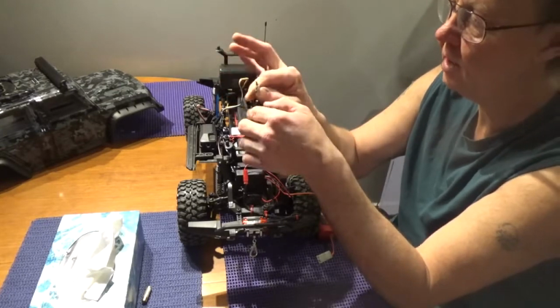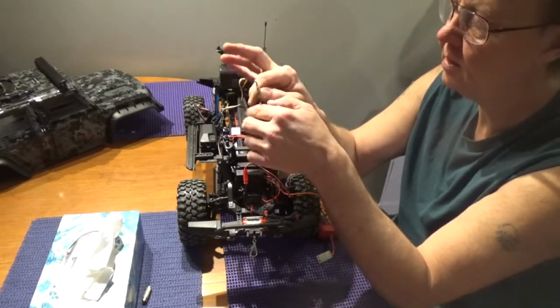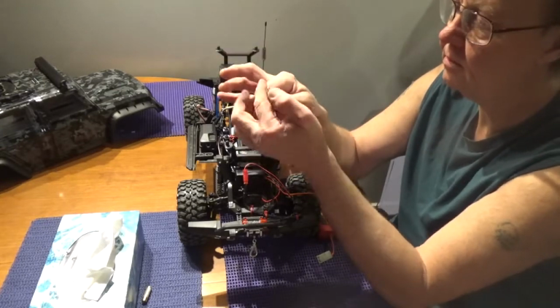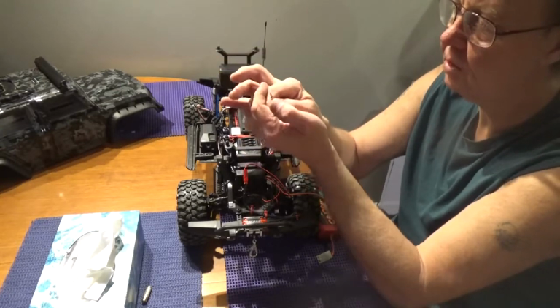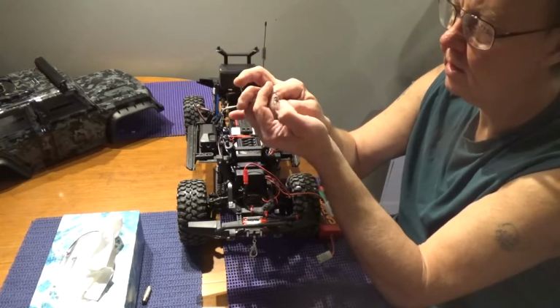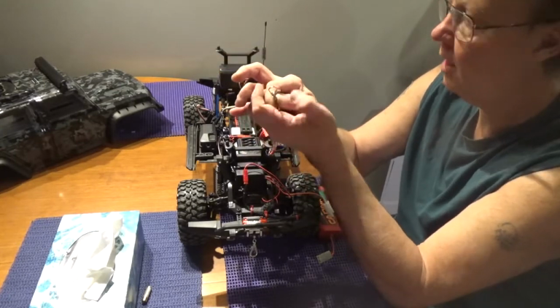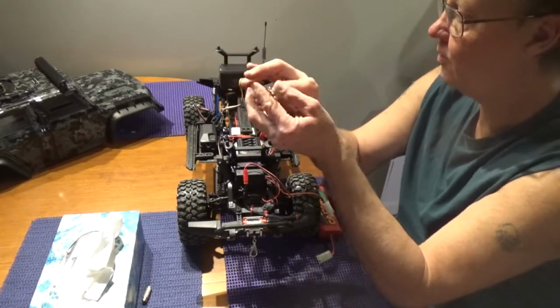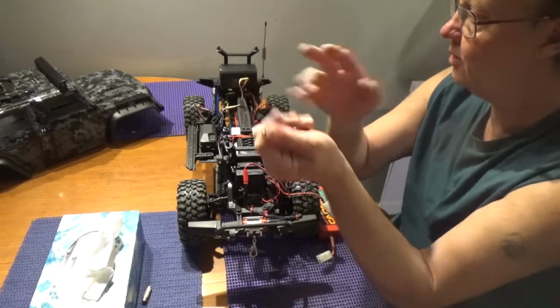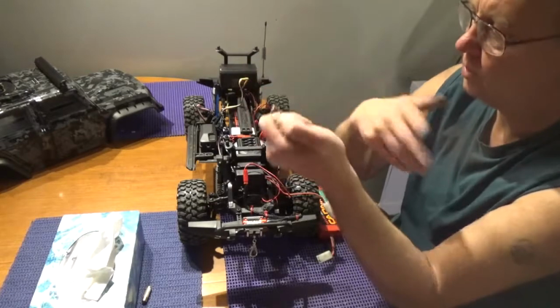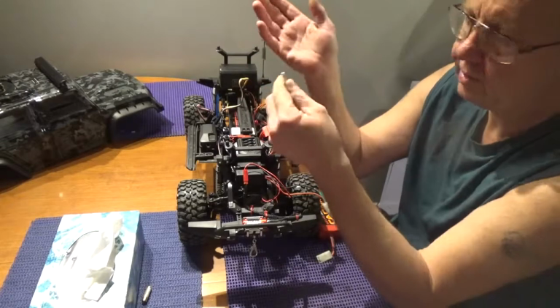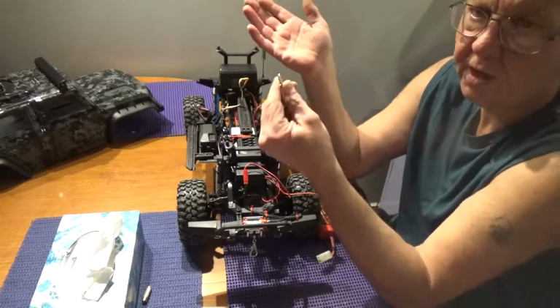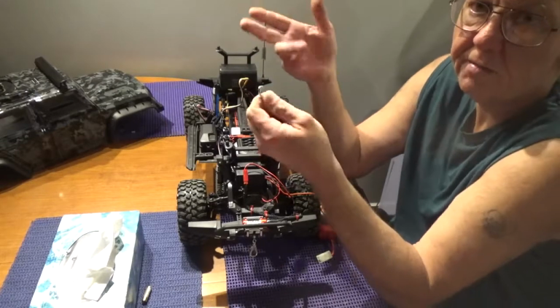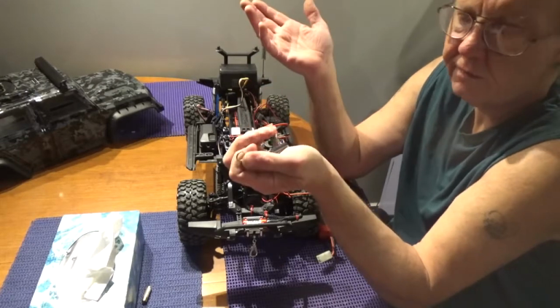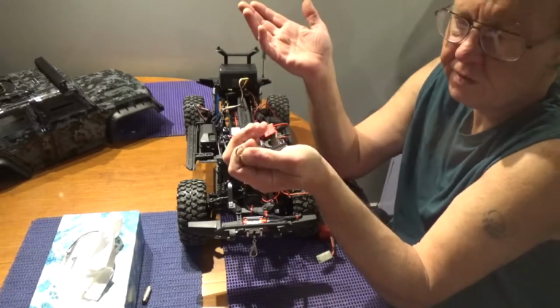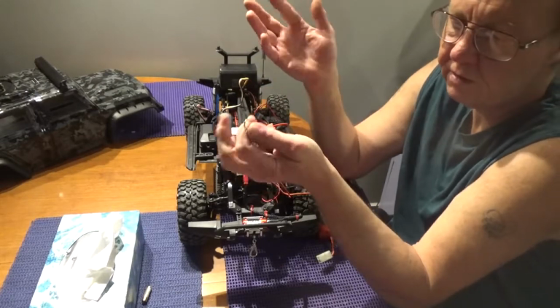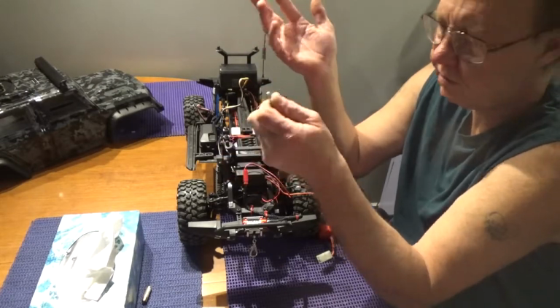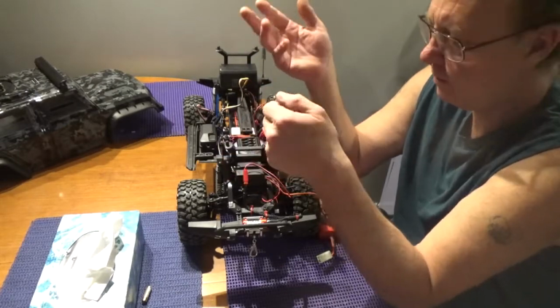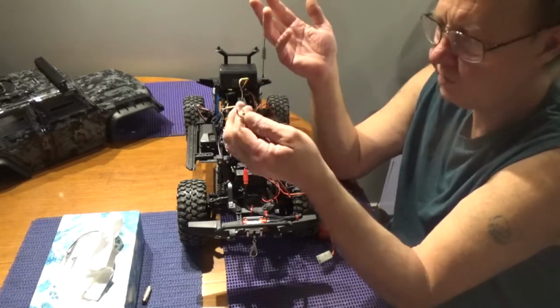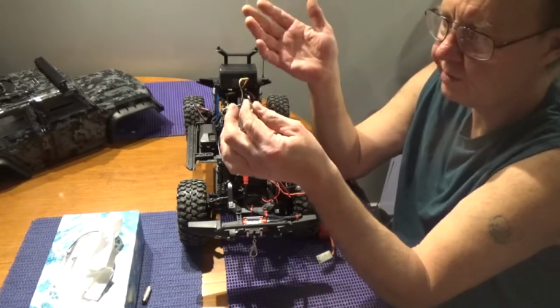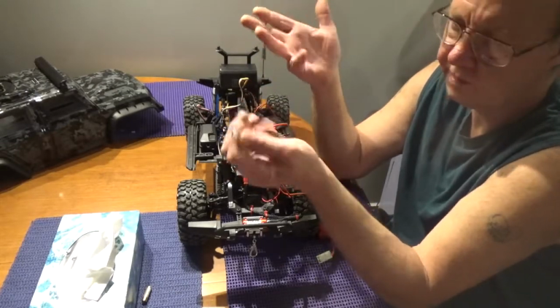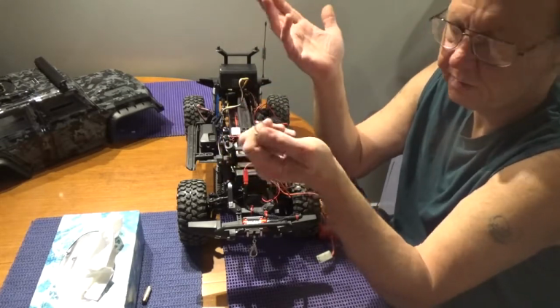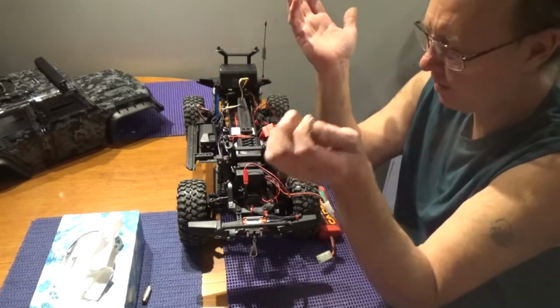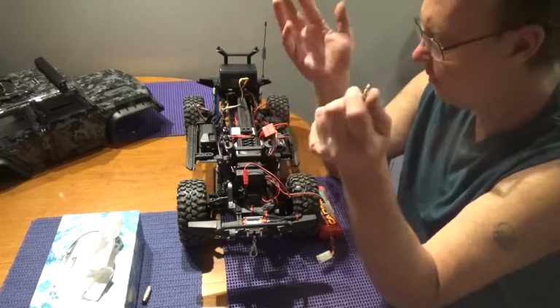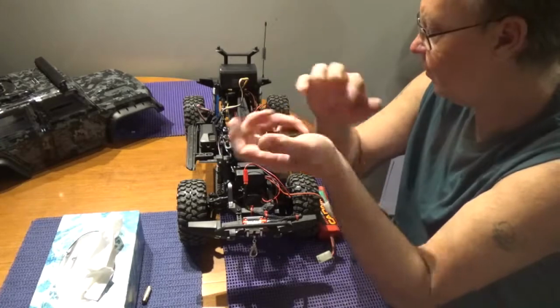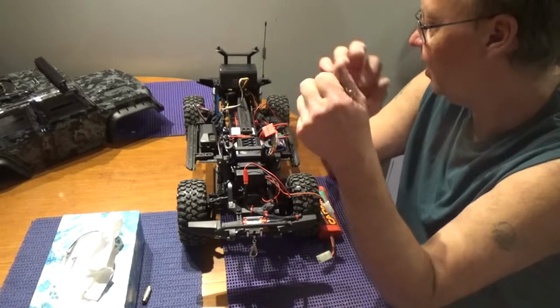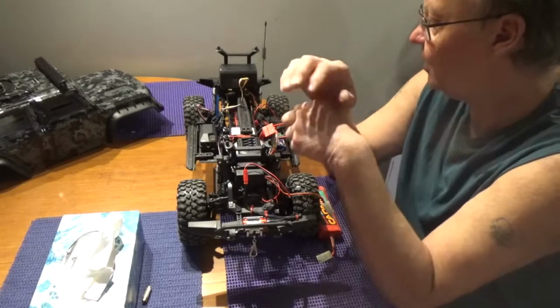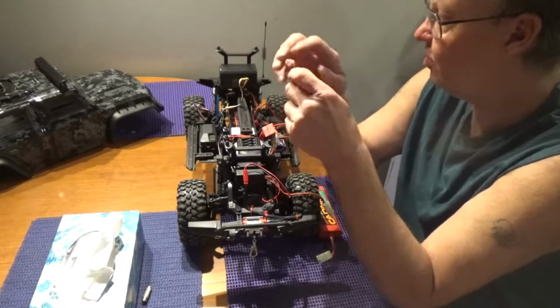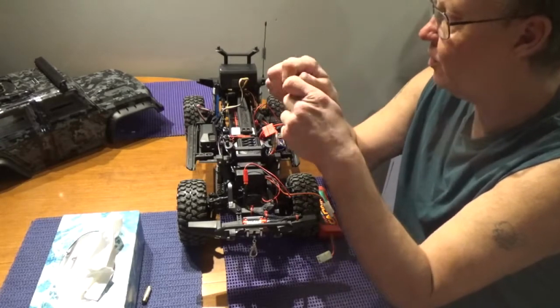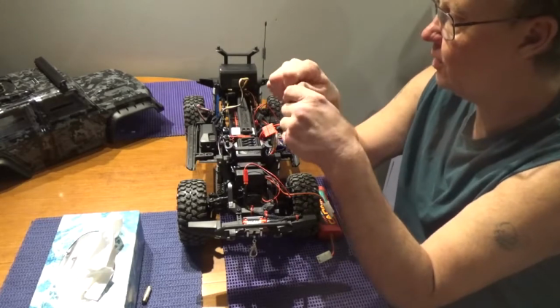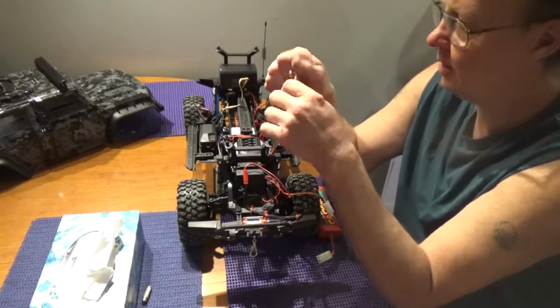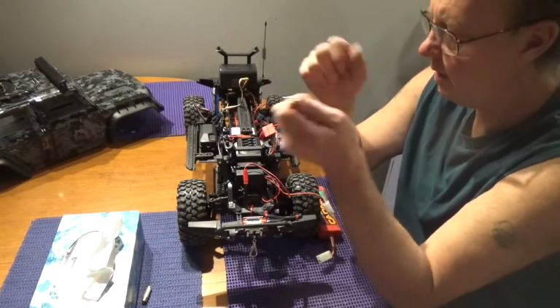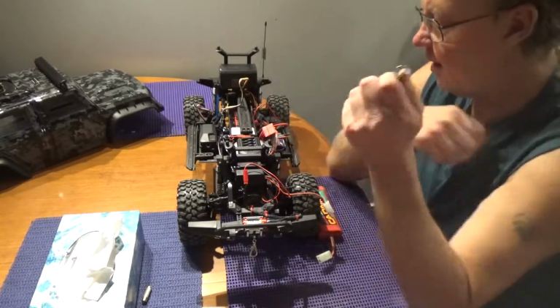It's got a little carabiner-type hook on it so you can clip it onto the side of the body of your vehicle or throw it in your pocket — wherever you want to hook the thing, it's up to you.